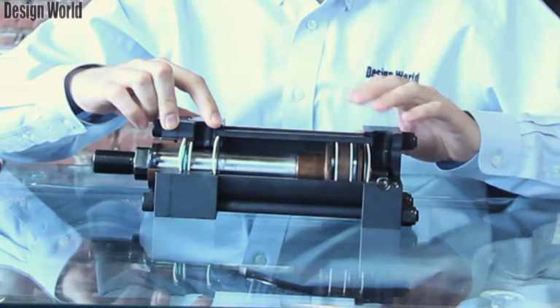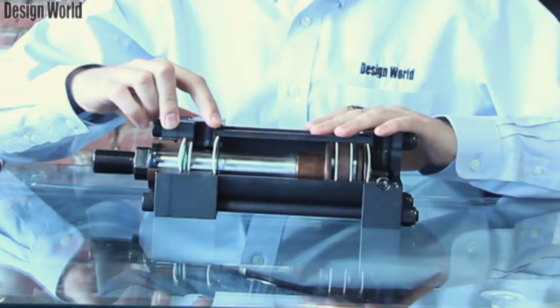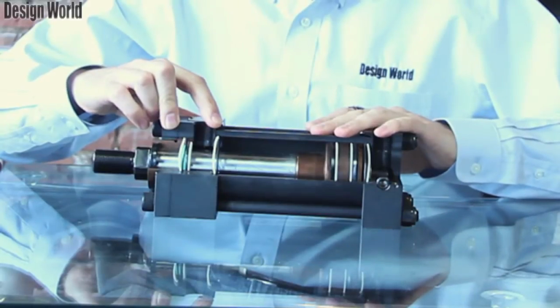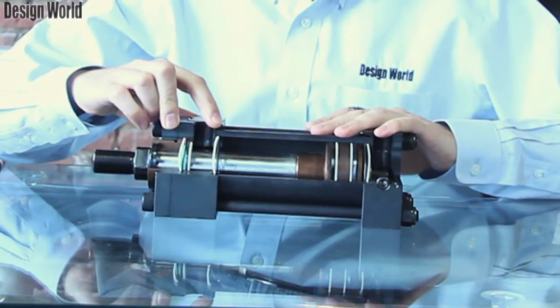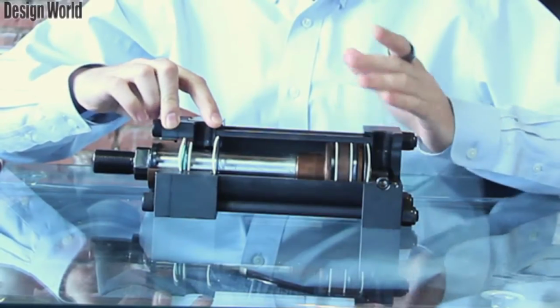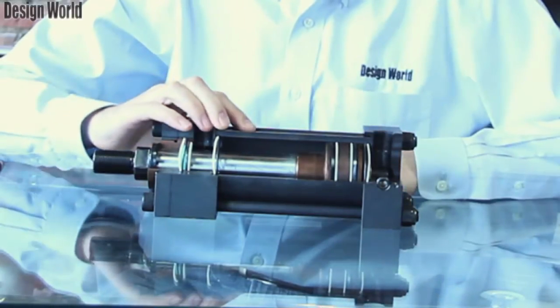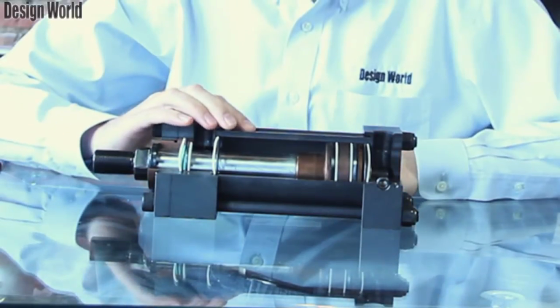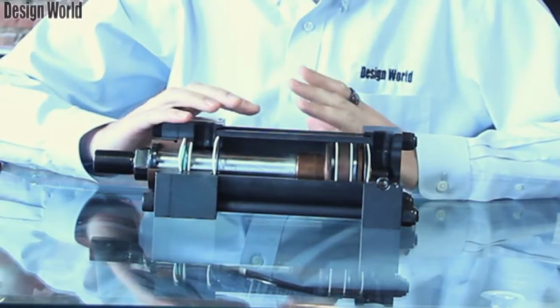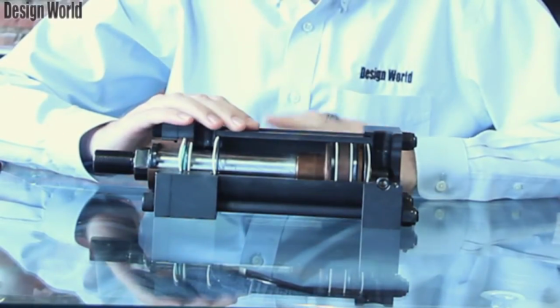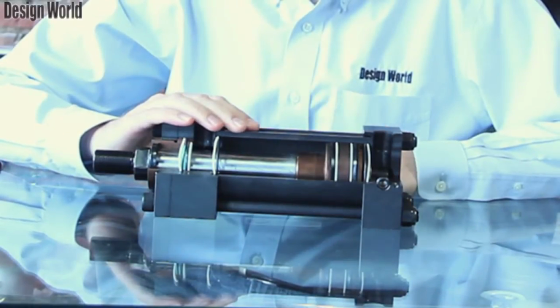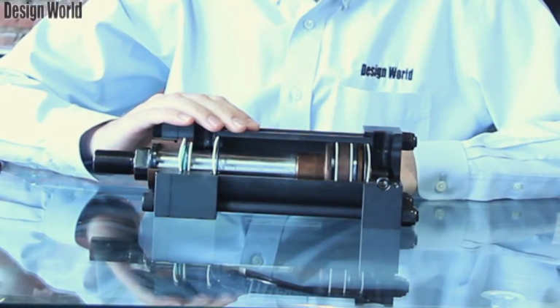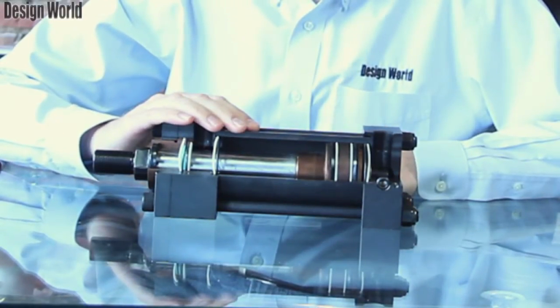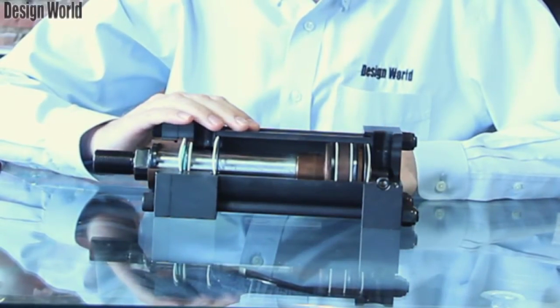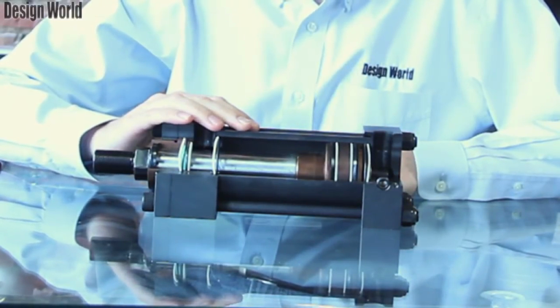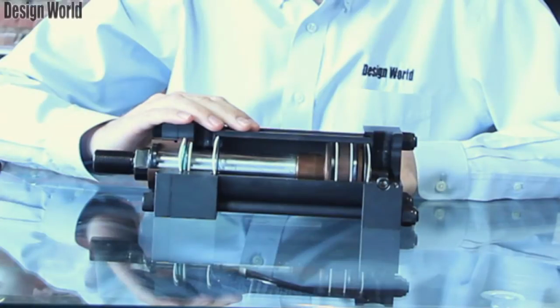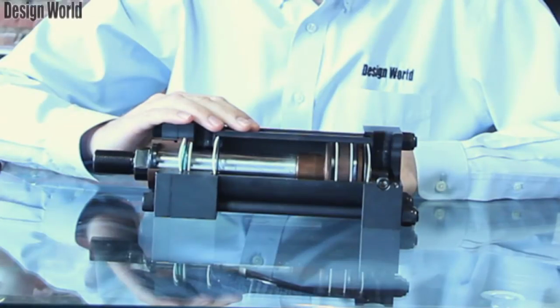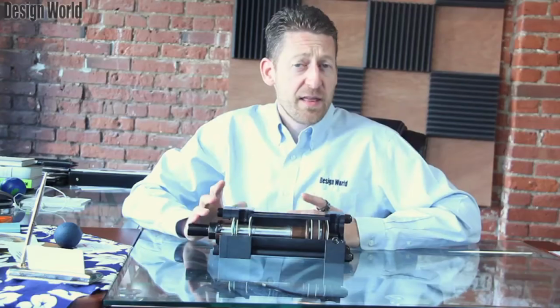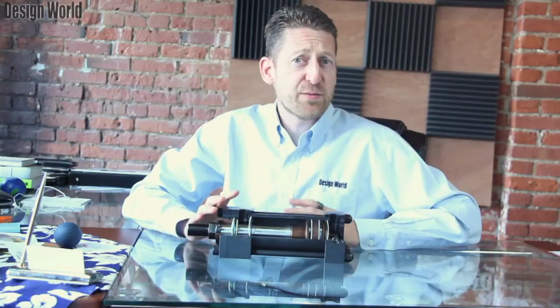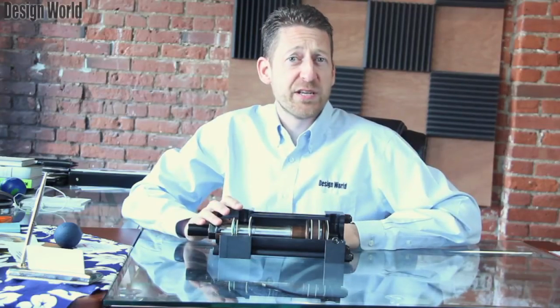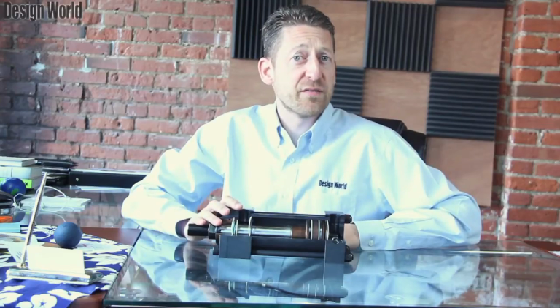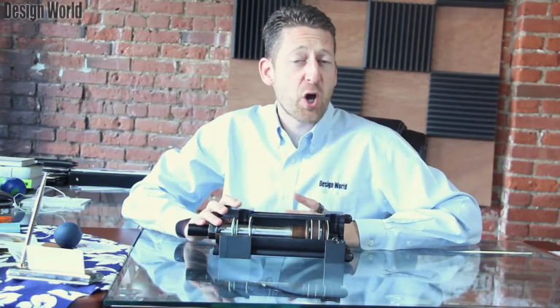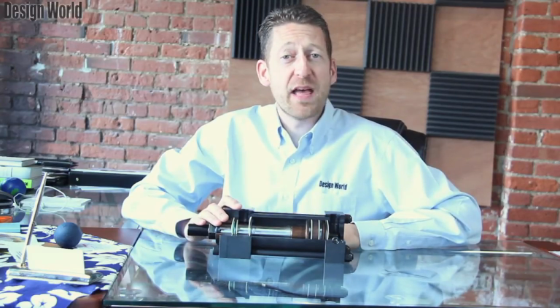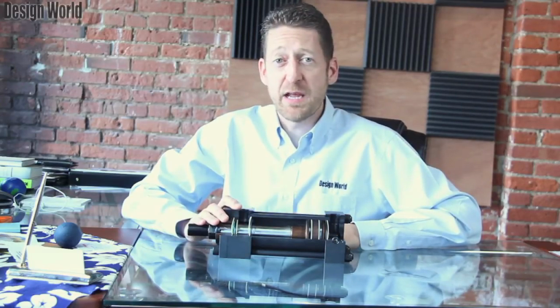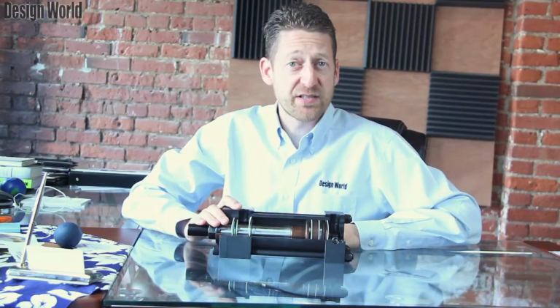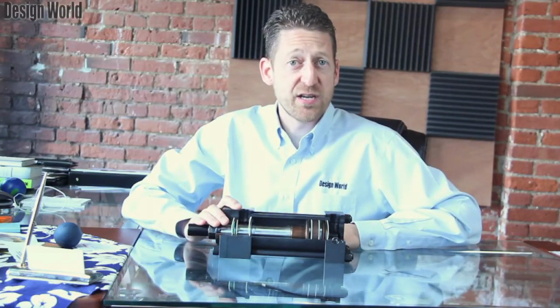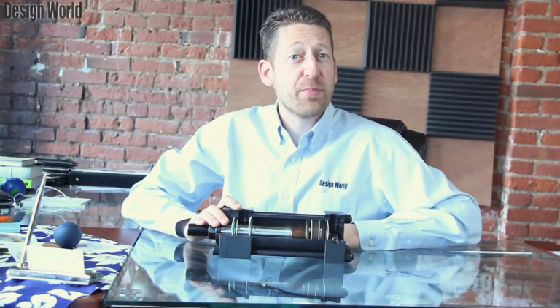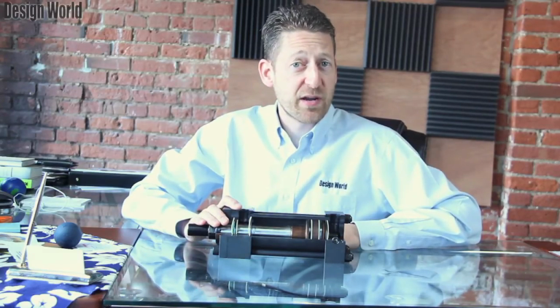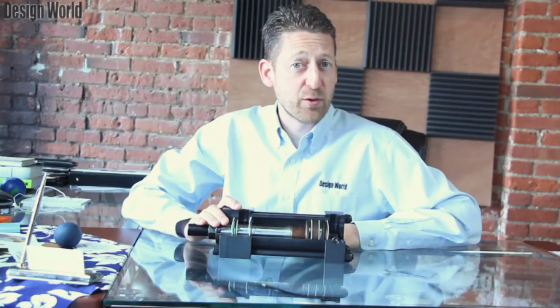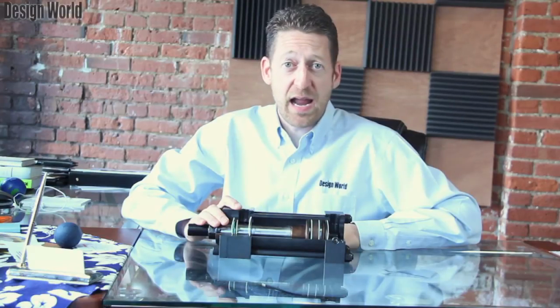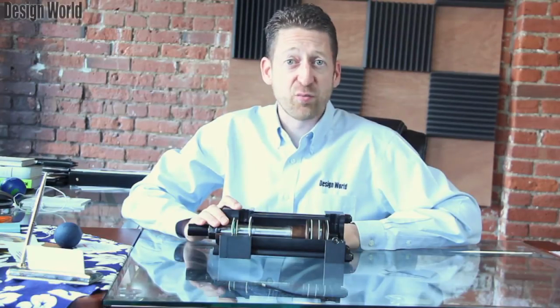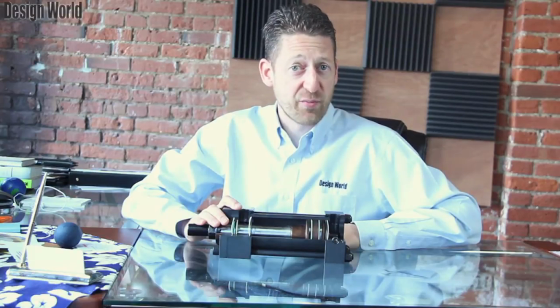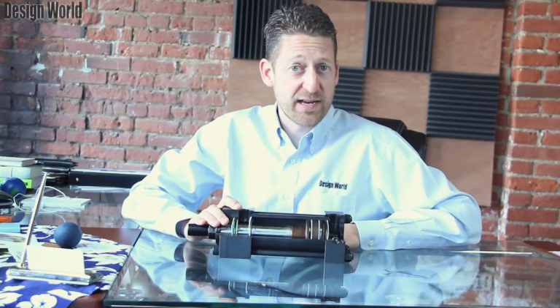This family of cylinders is available in bore sizes from 1.5 inches all the way up to 24 inches. The HP series features all of the NFPA mounting styles, piston rod diameters, and rod thread sizes.